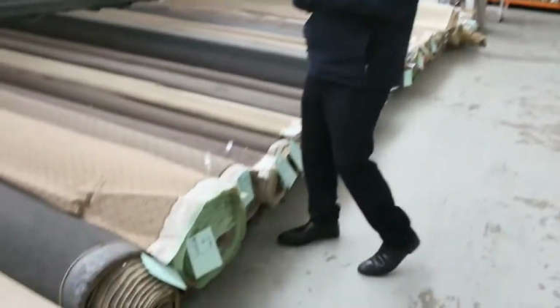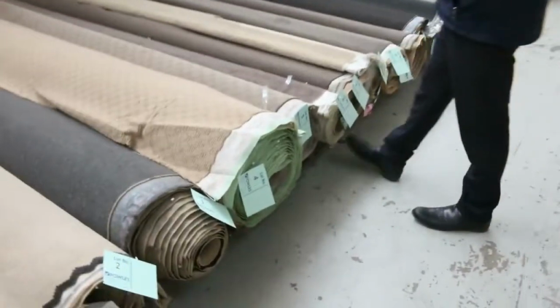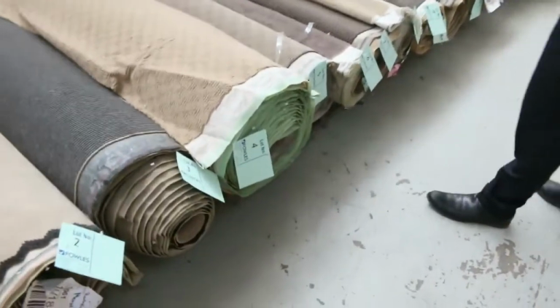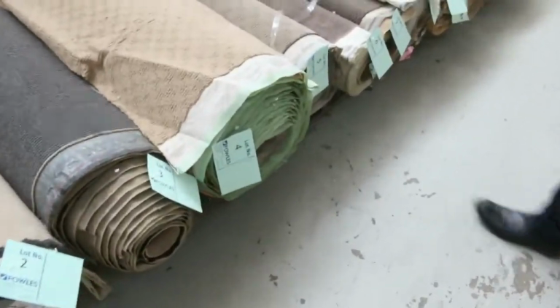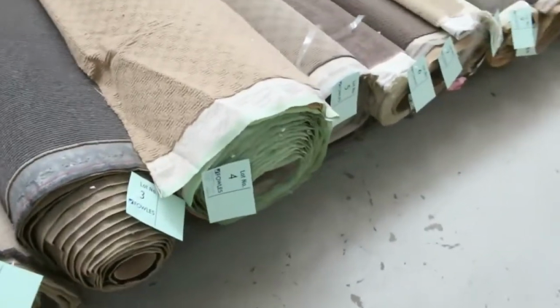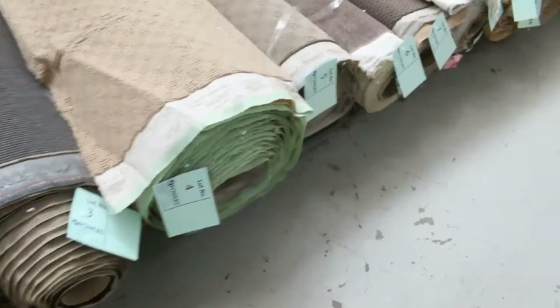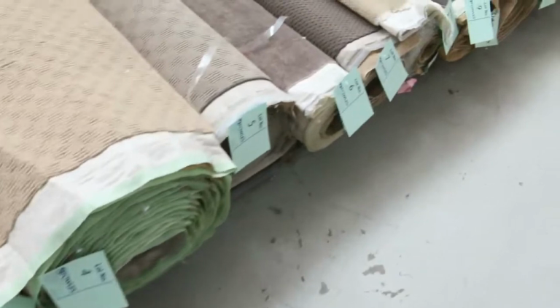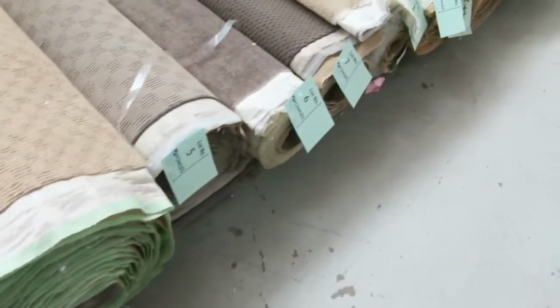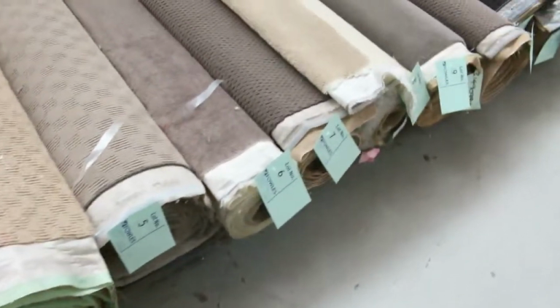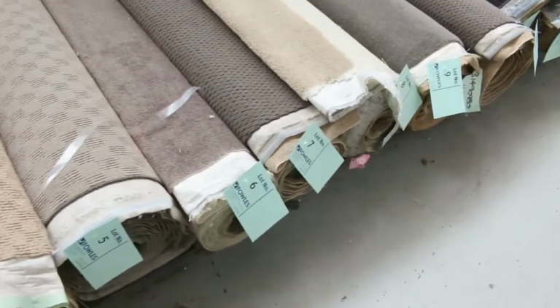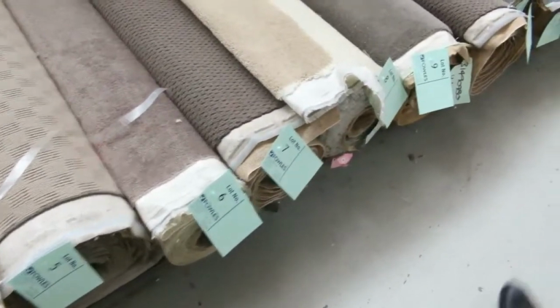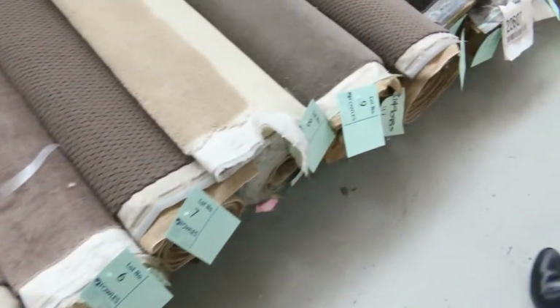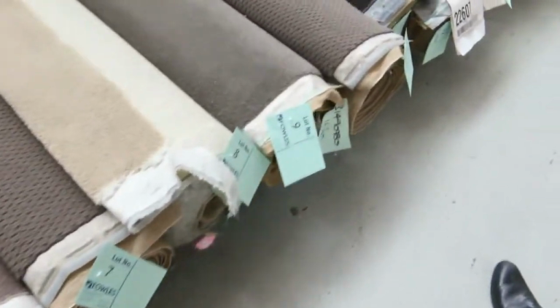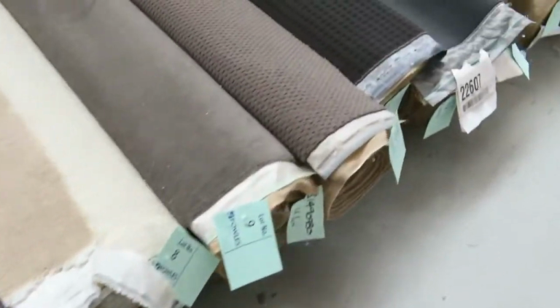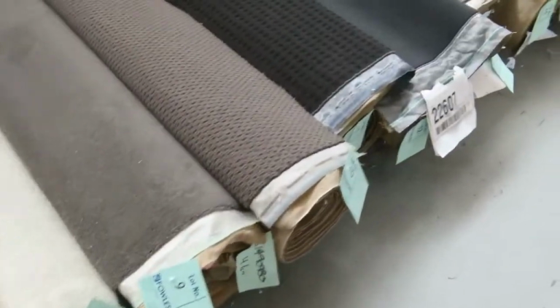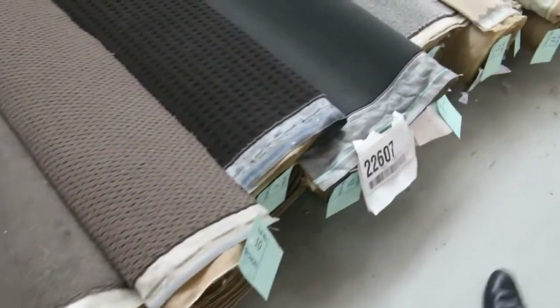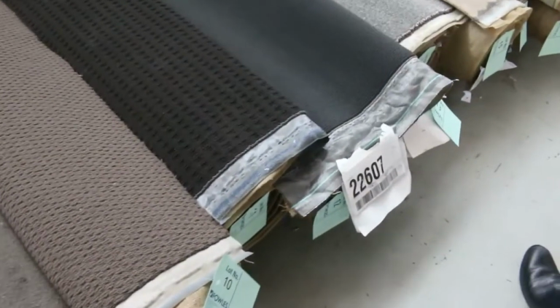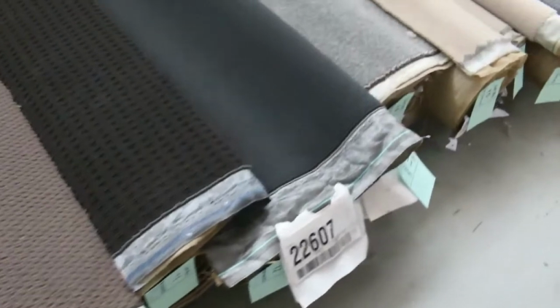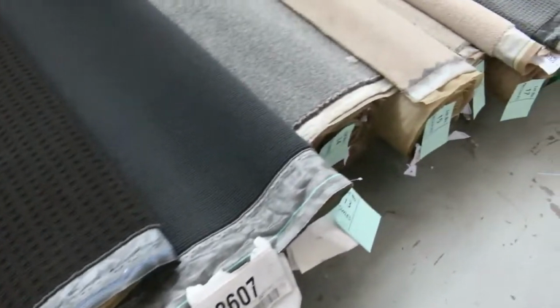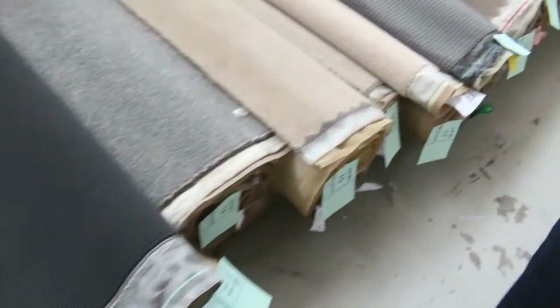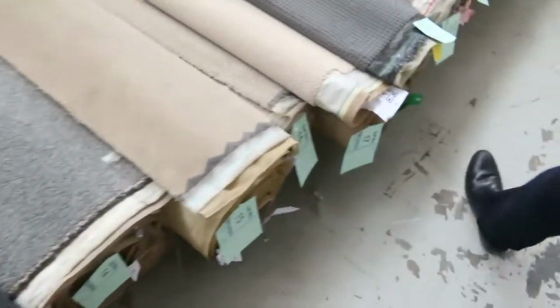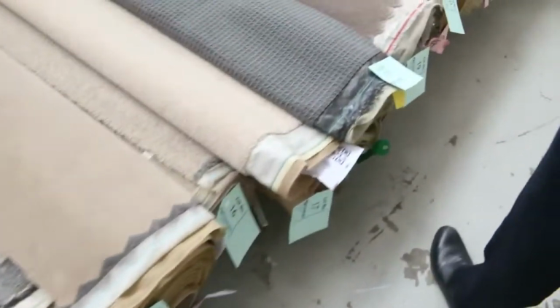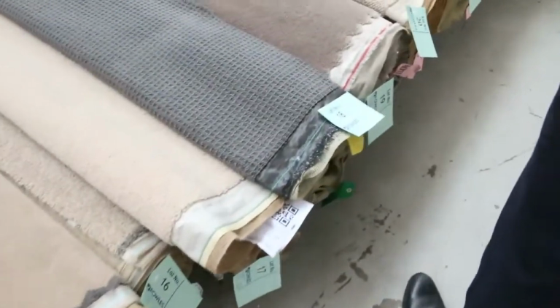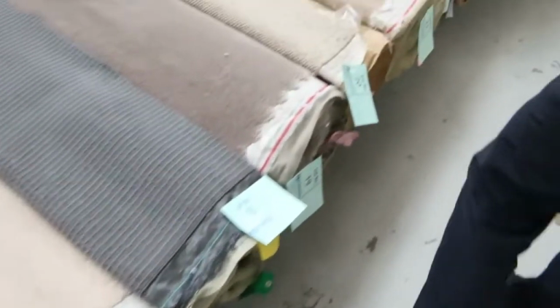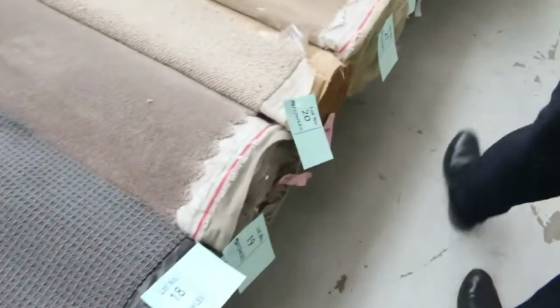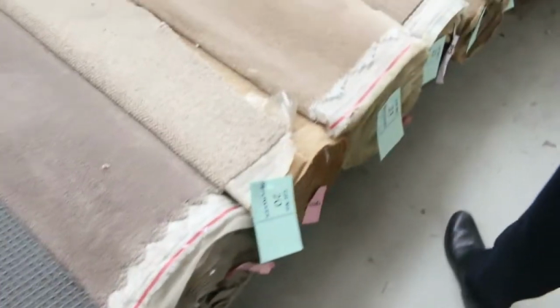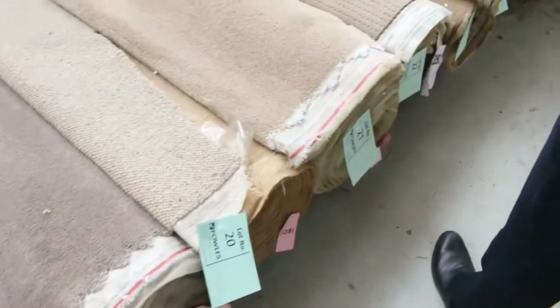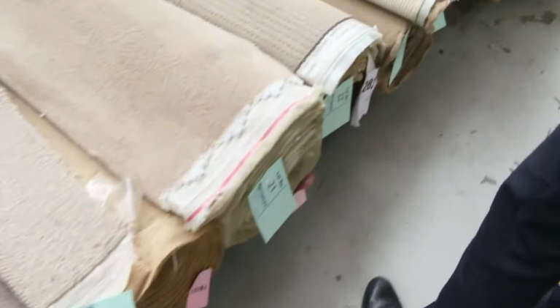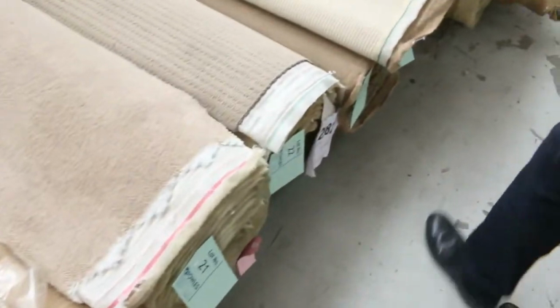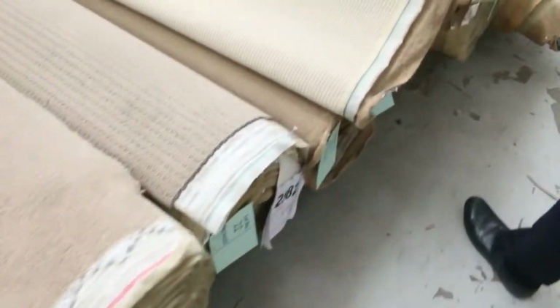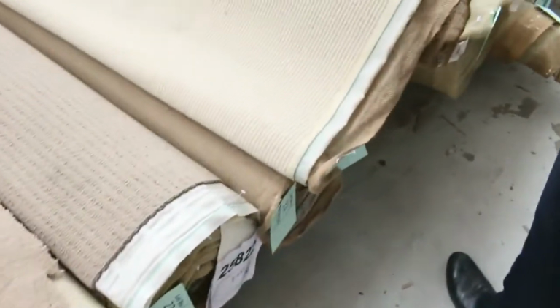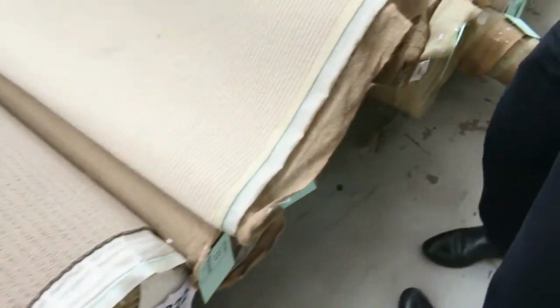Righto, let's have a look at the offcuts and roll-ins. These are the smaller rolls — they'll vary anywhere from 3 to 10 metres. We've got a range of everything: nice colours, dark colours, charcoals, browns. We've got wools, nylons, polypropylene, loop piles, twist piles, plush piles. You know it, we've got them all. Great range to pick from.